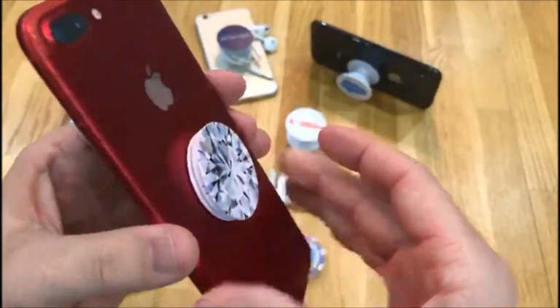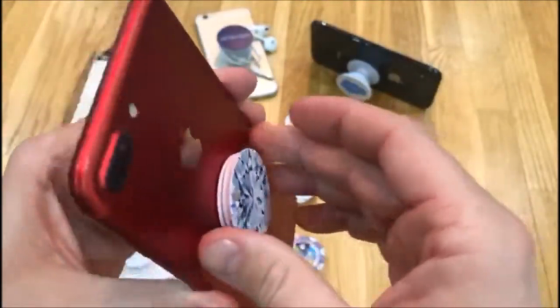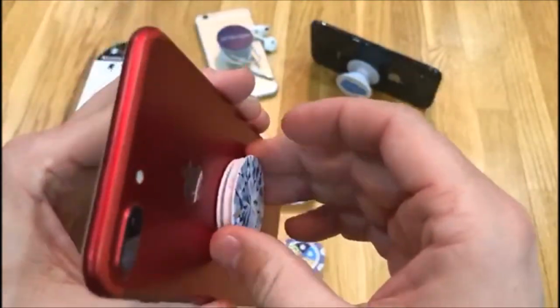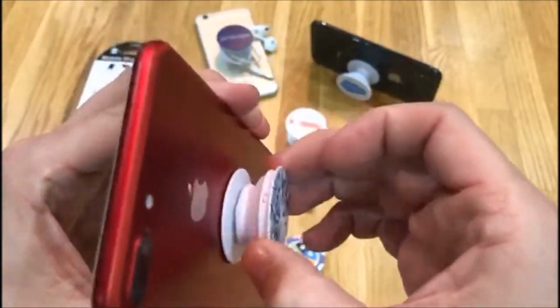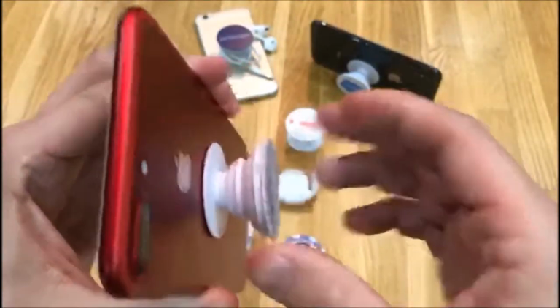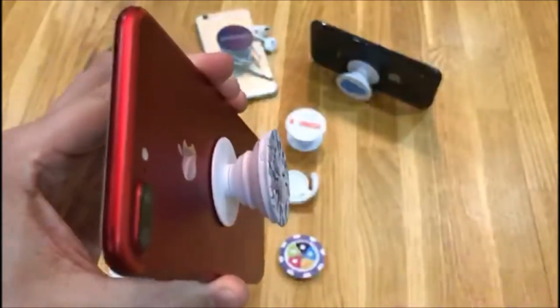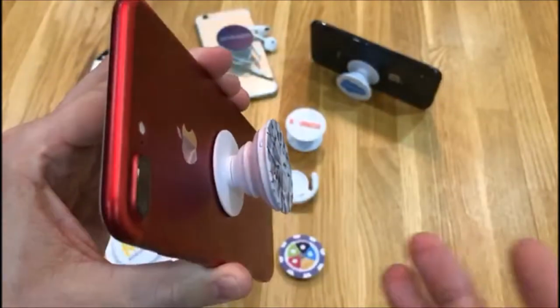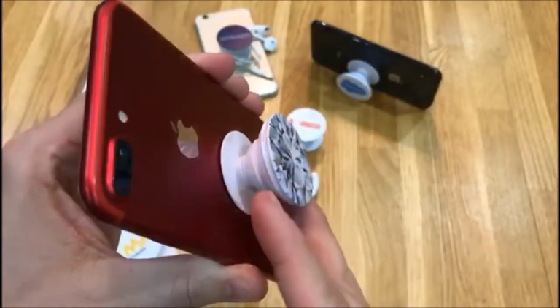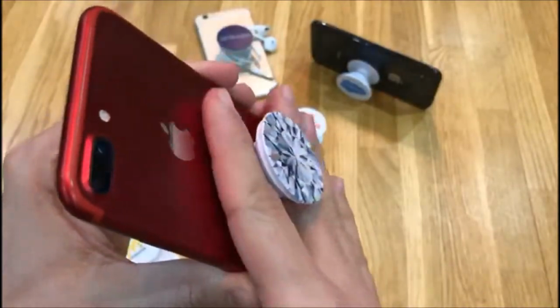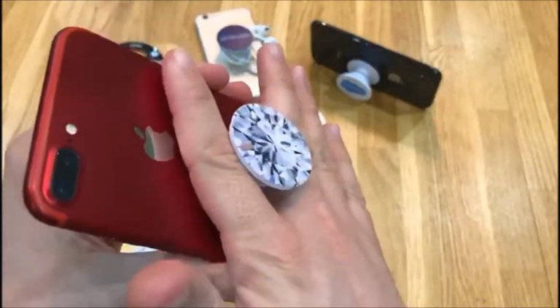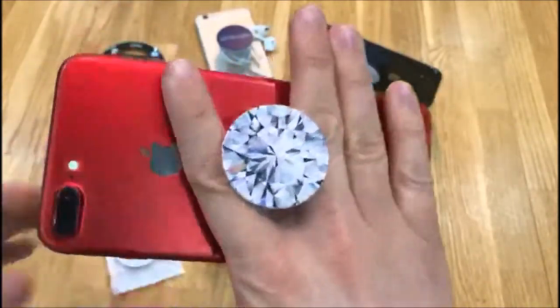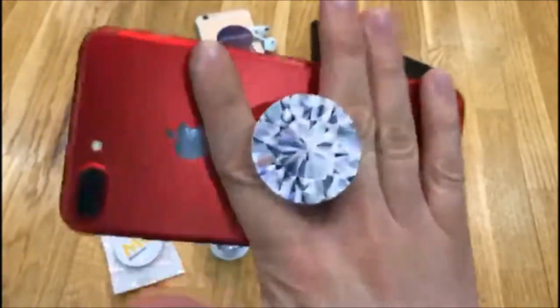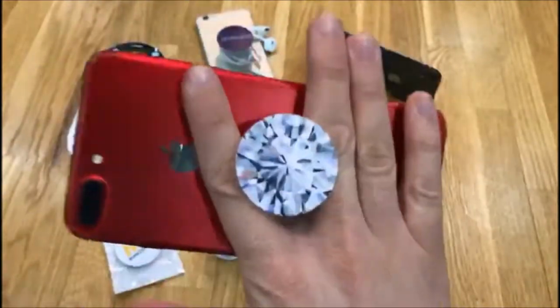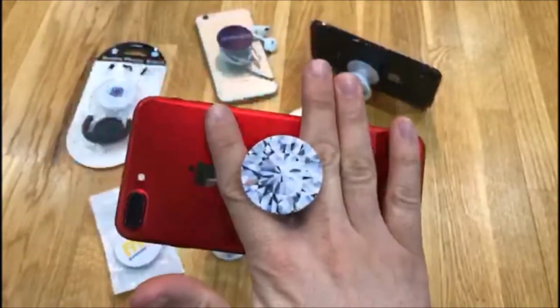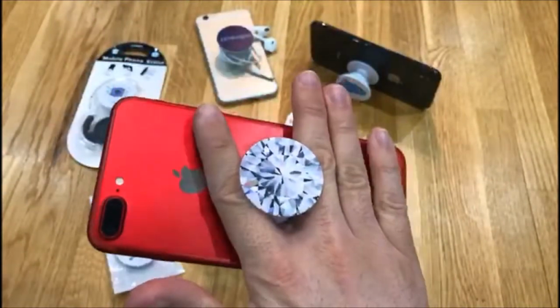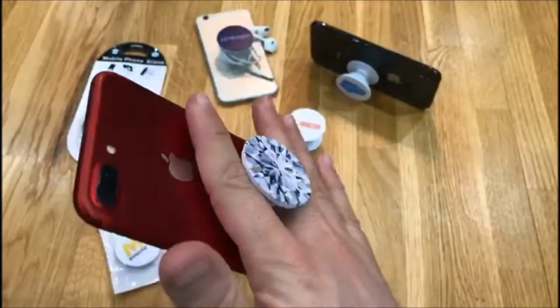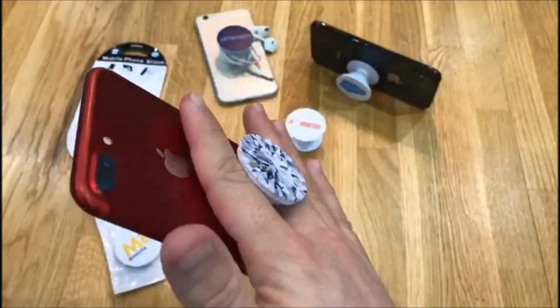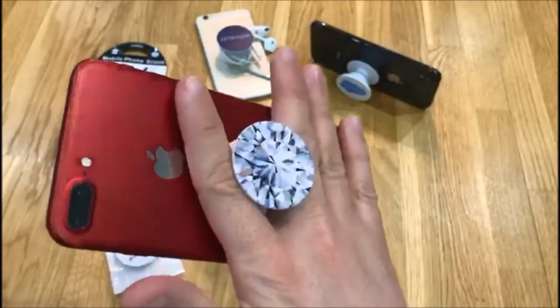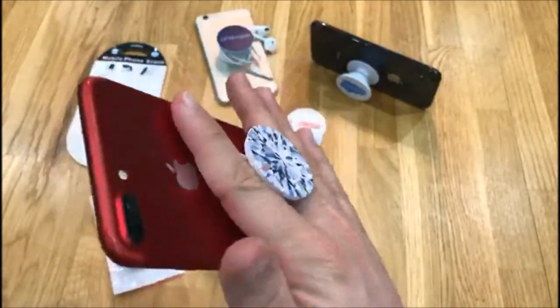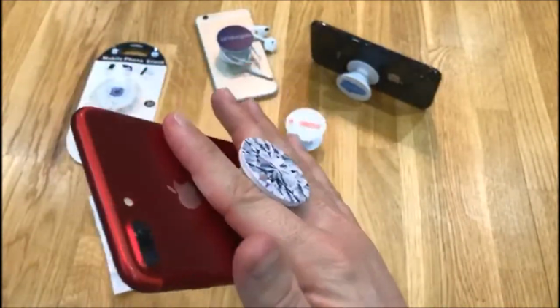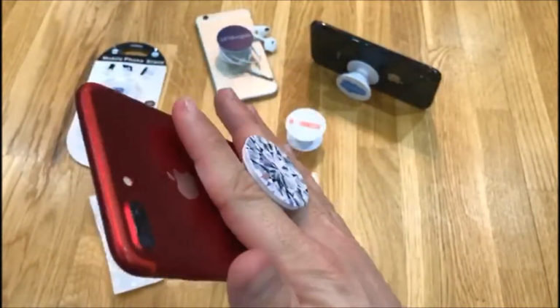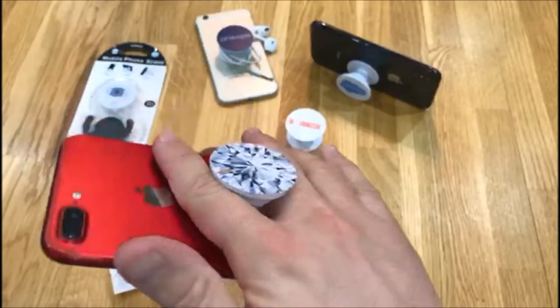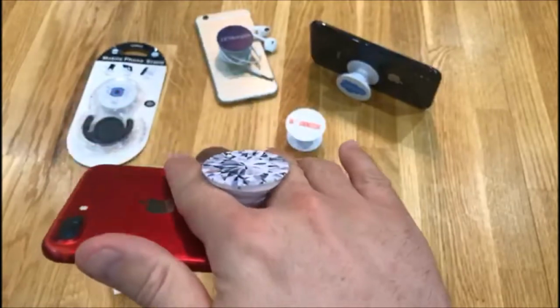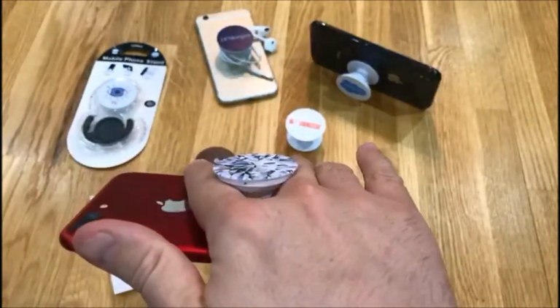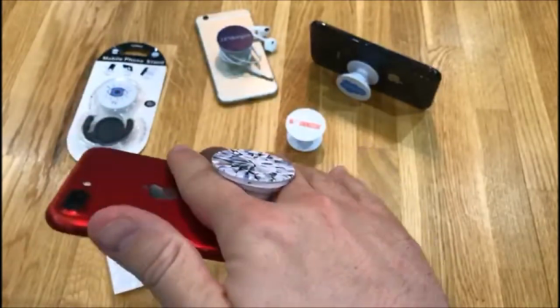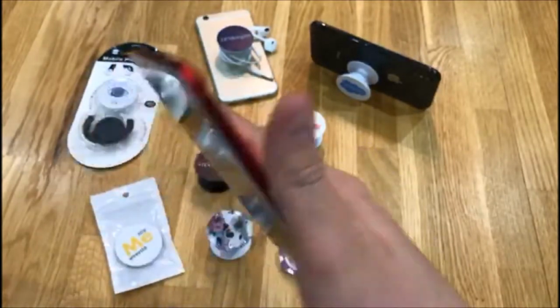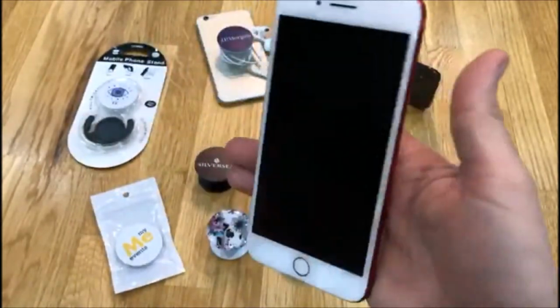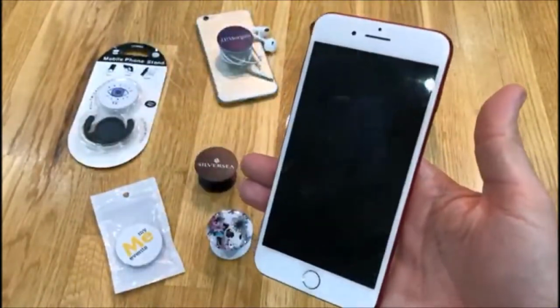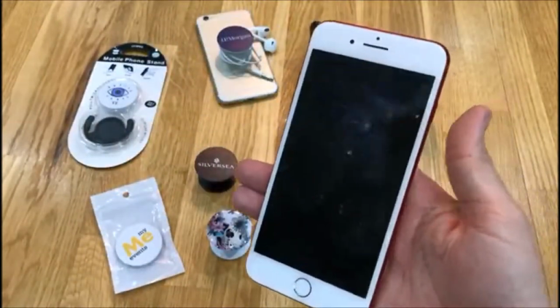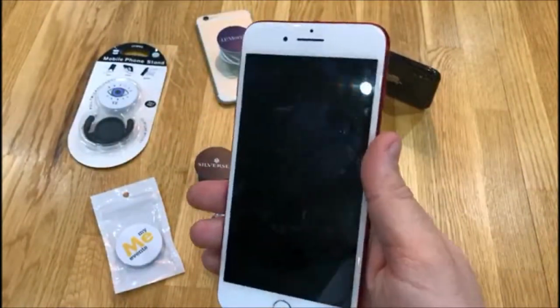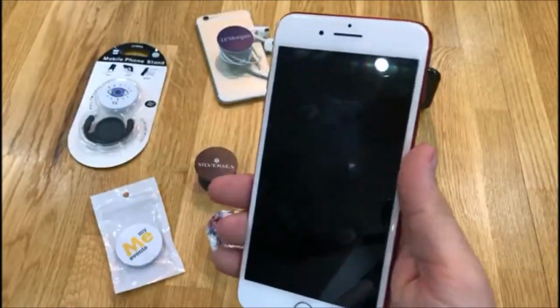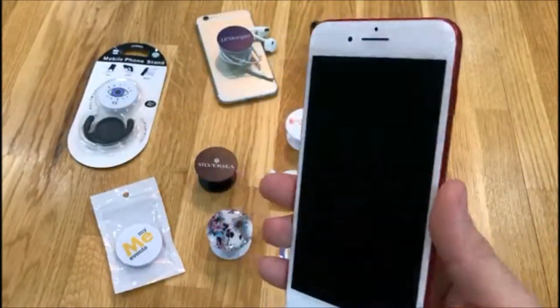Now, hence the name, you simply pop this out and it becomes a grip aid so you can keep your phone secure in your hand at all times. This also makes it really simple for taking selfies too, which is why it's popular with all the celebrities.